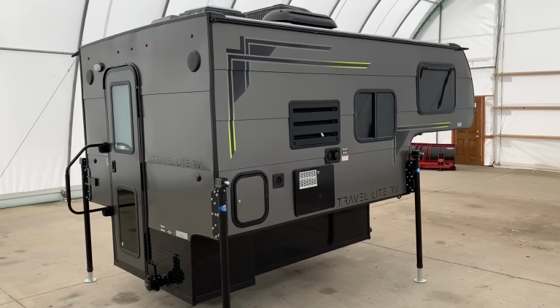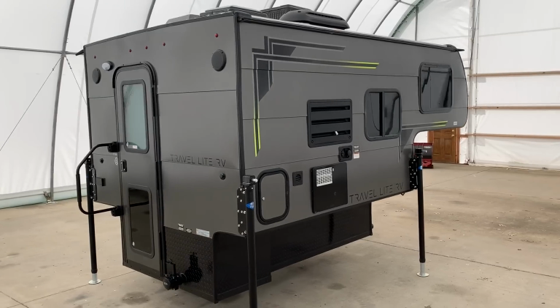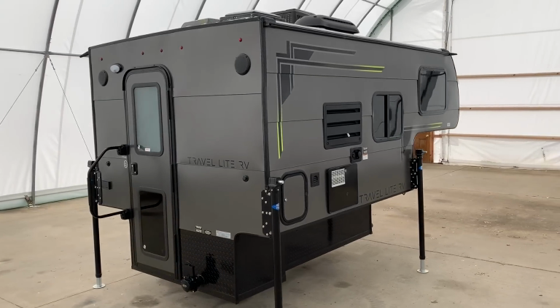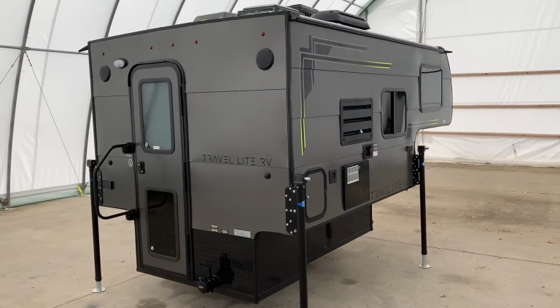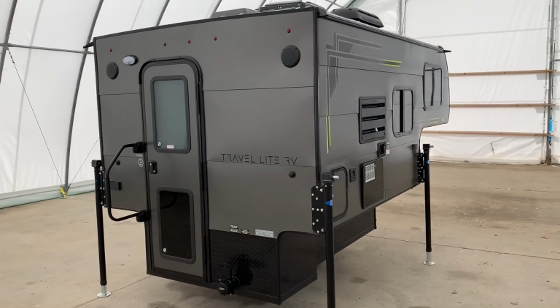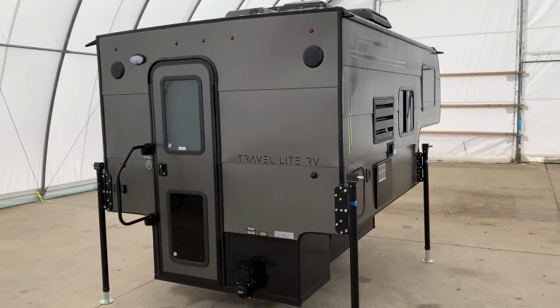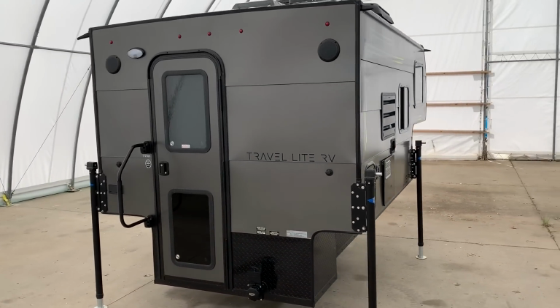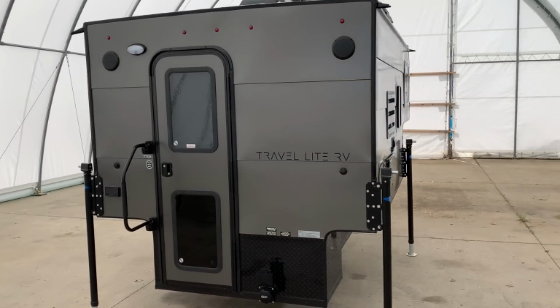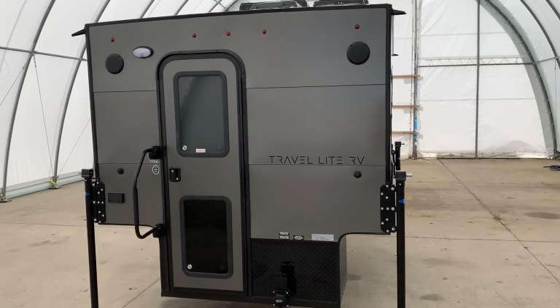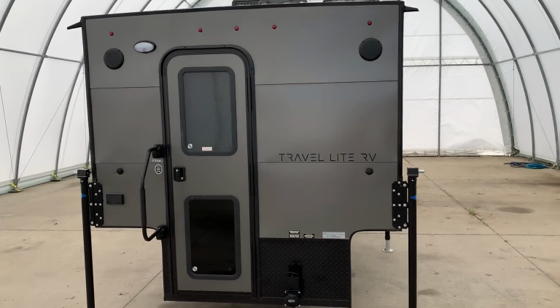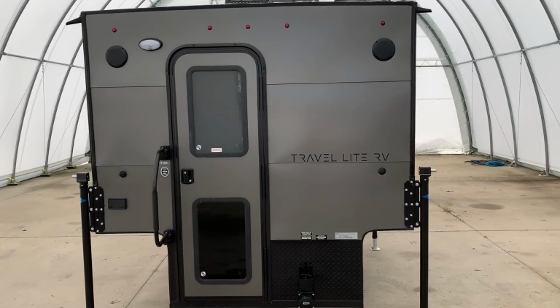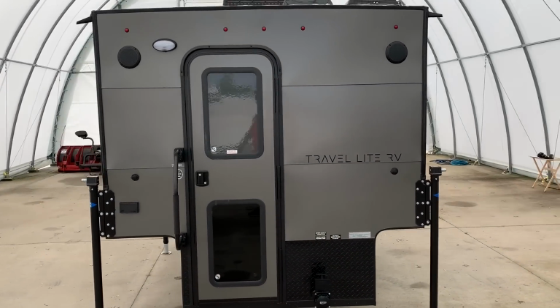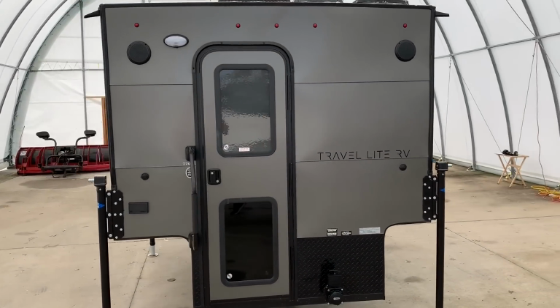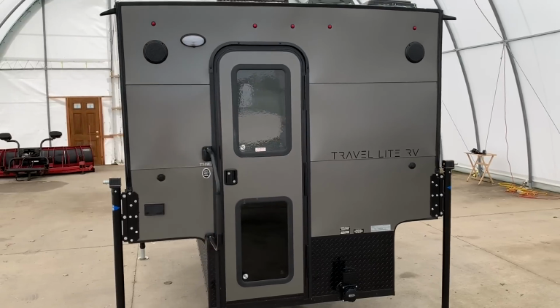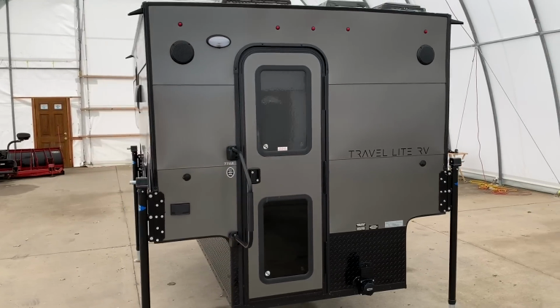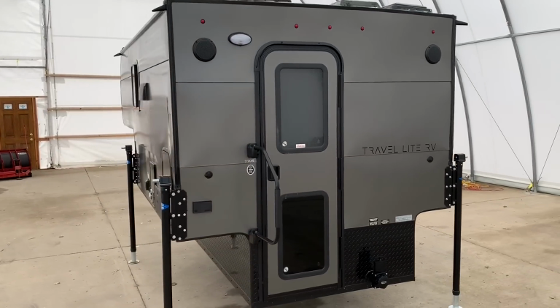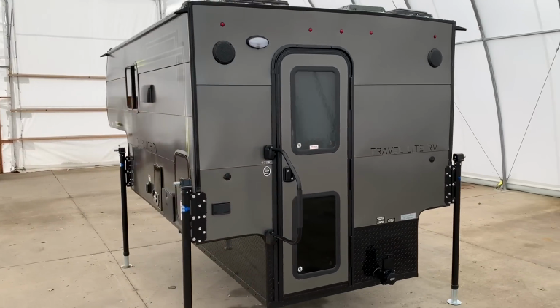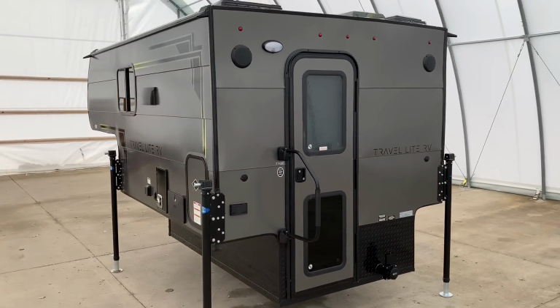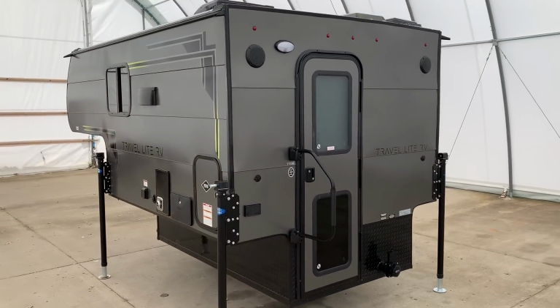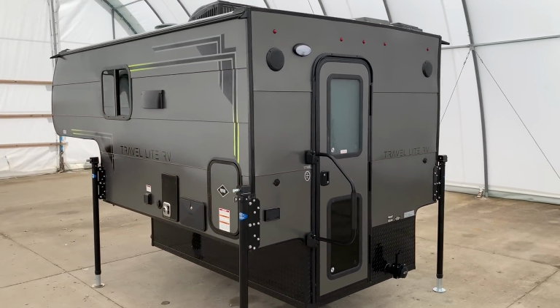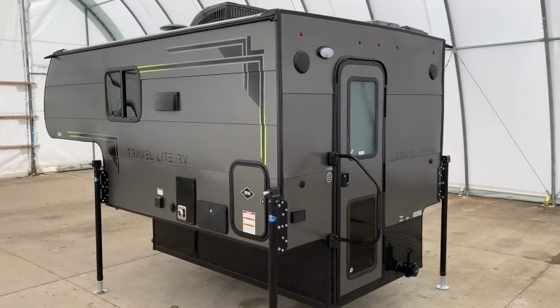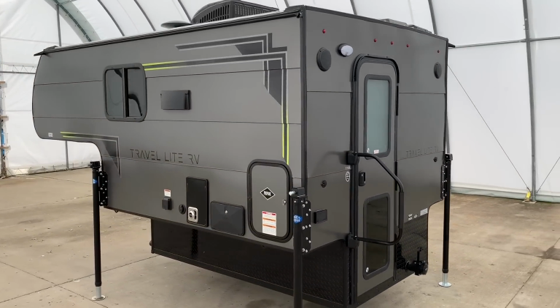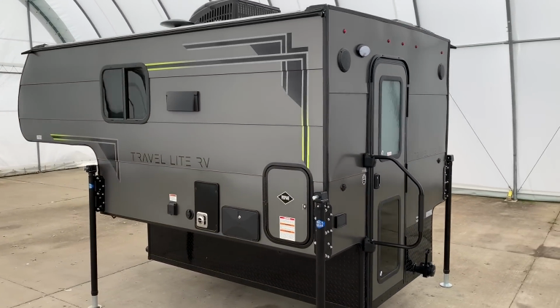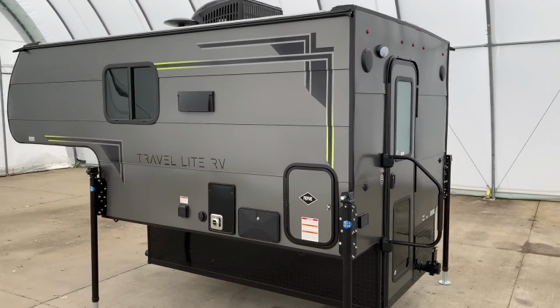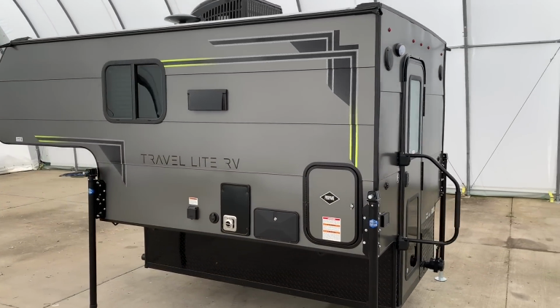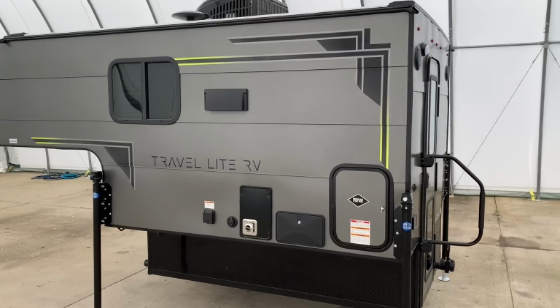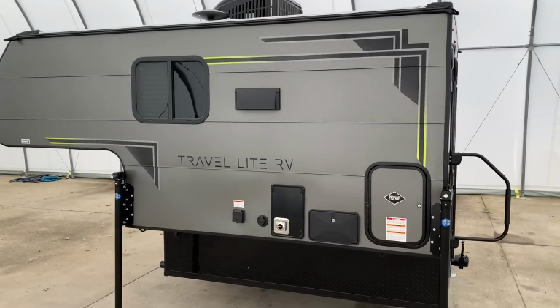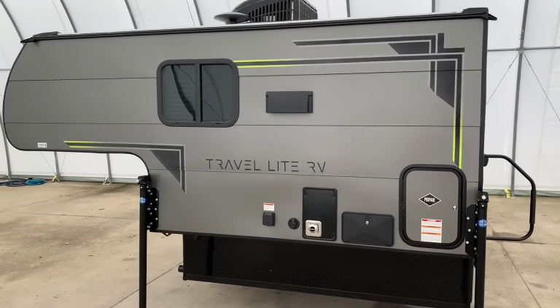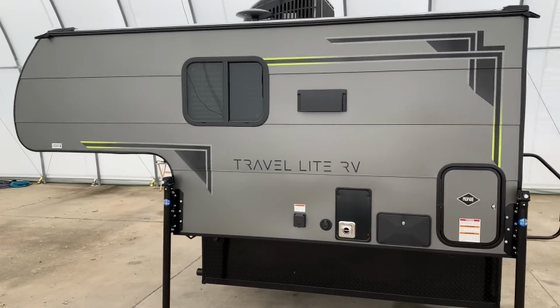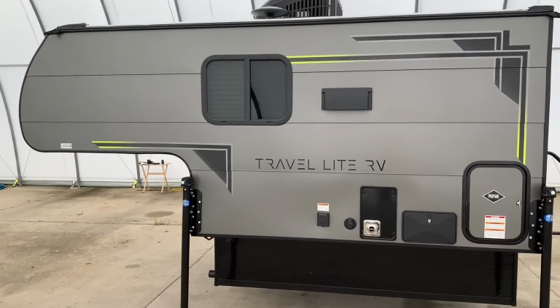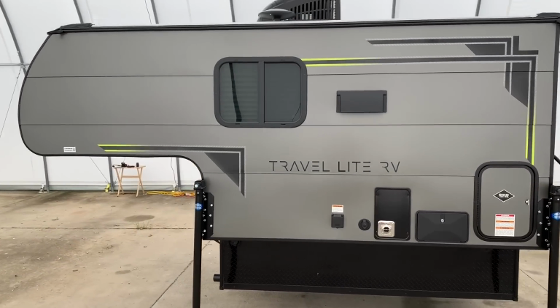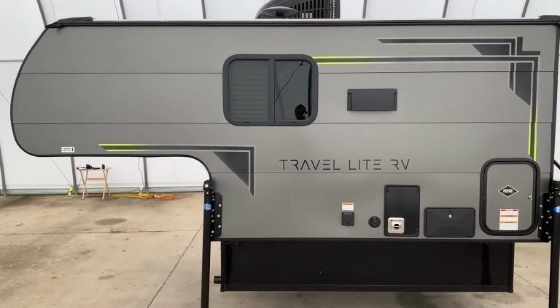Are you tired of seeing these prices on brand new camper vans at over $120,000, and still around the $40,000 to $50,000 mark for a good used one? Well, for under $15,000 you can buy this thing, drop it in your truck, and have essentially the same thing.